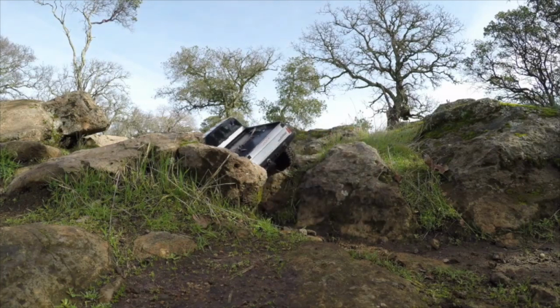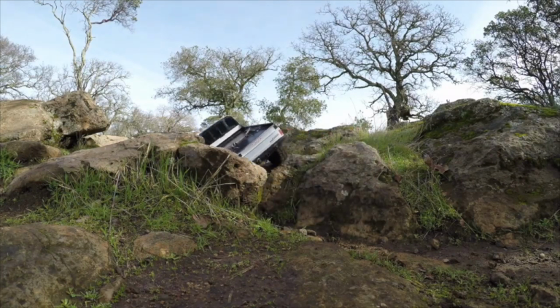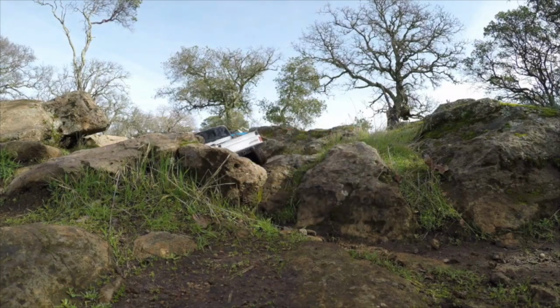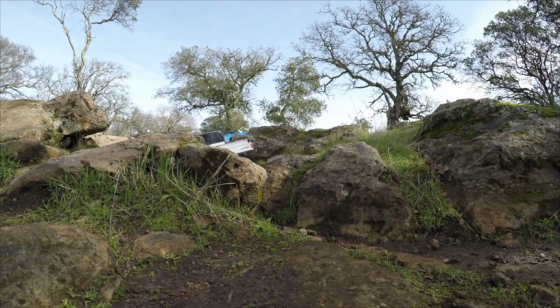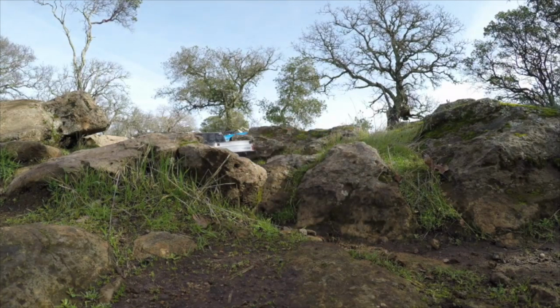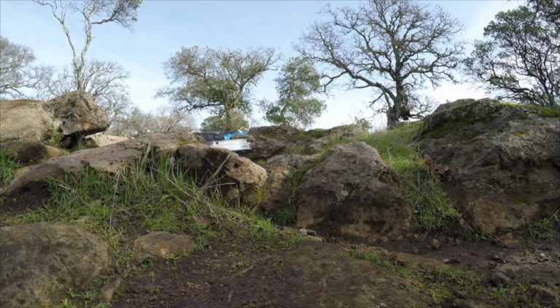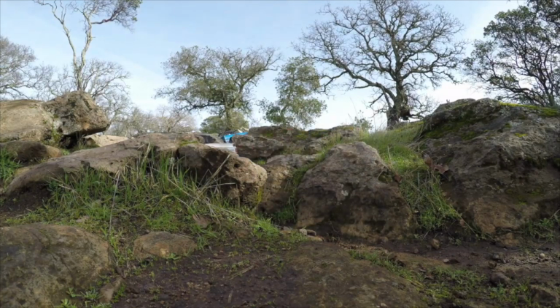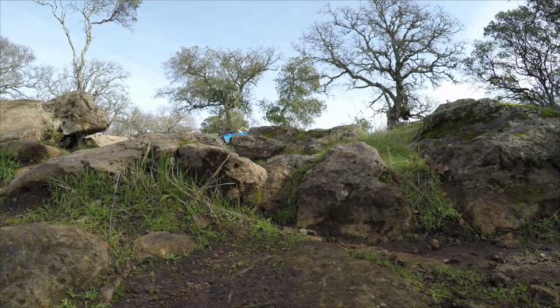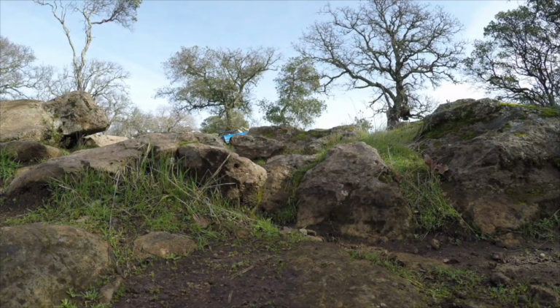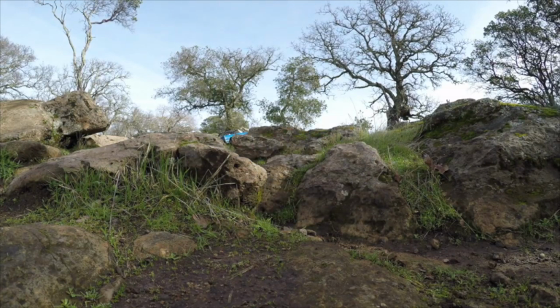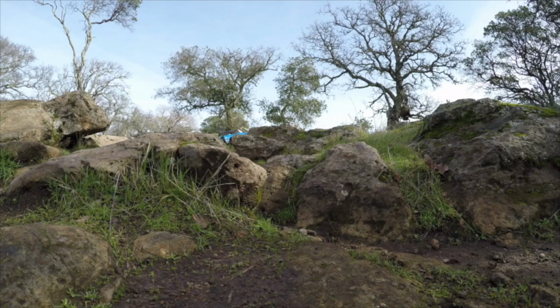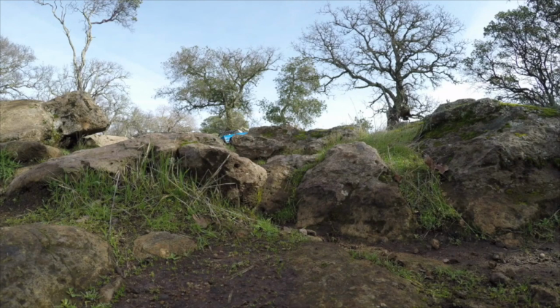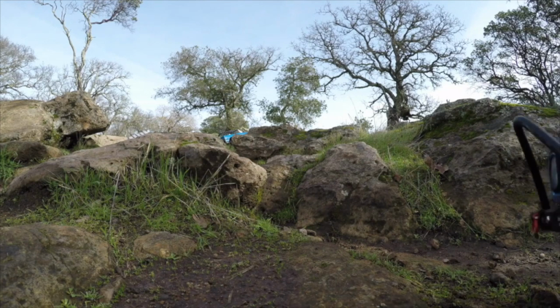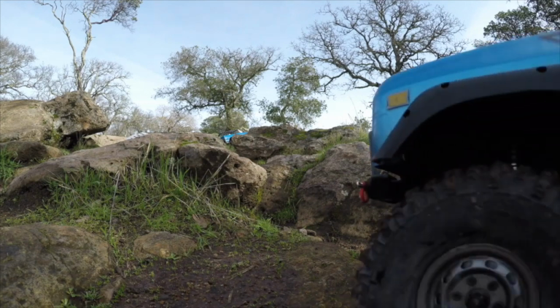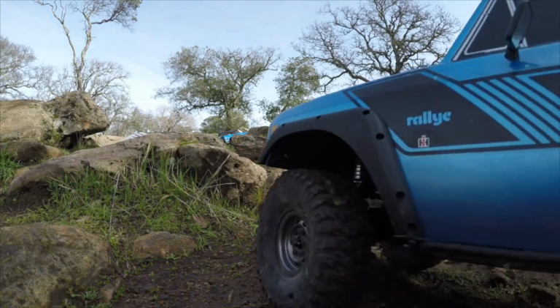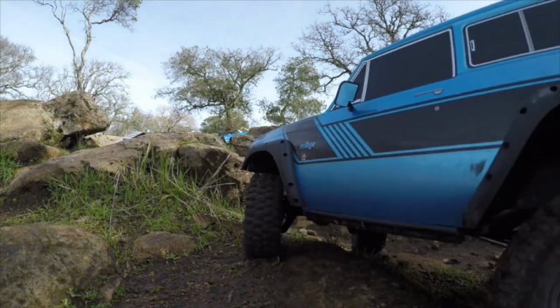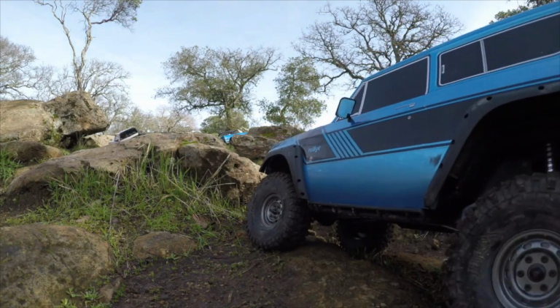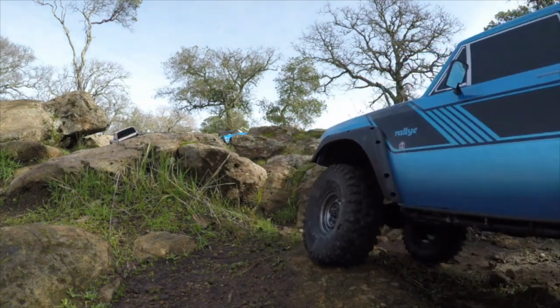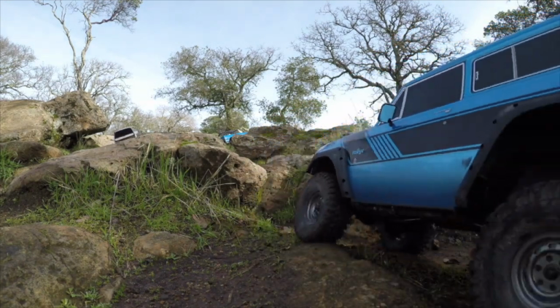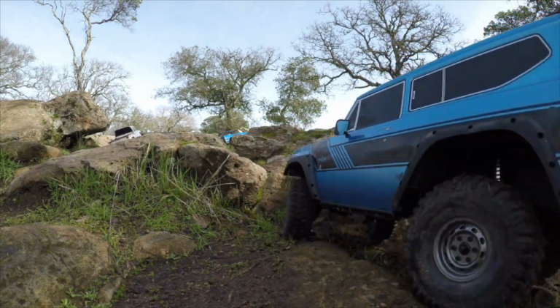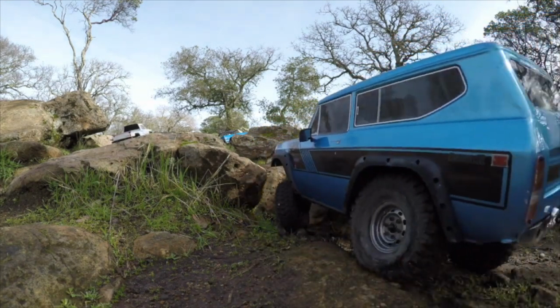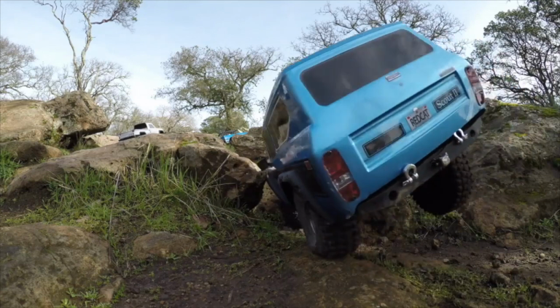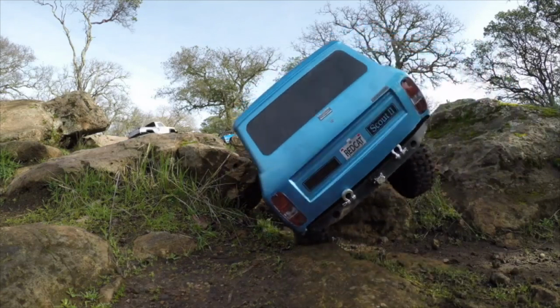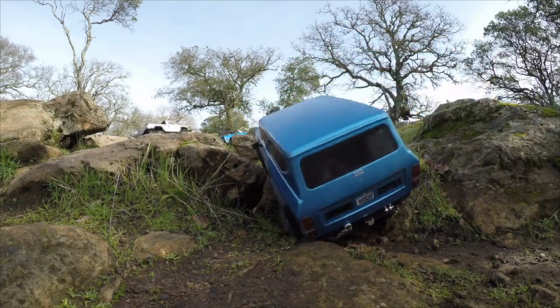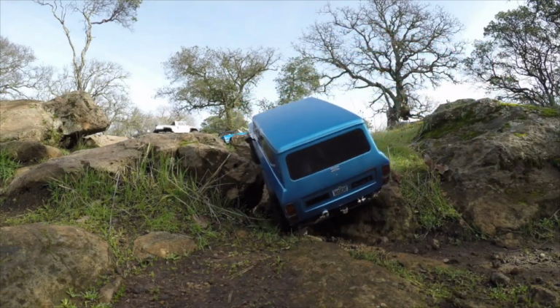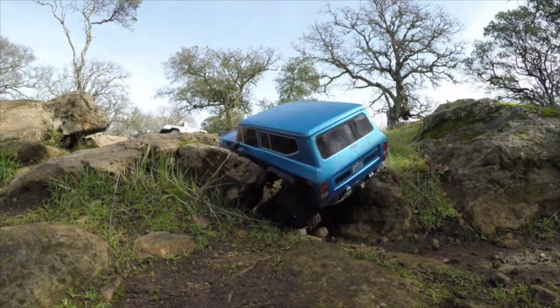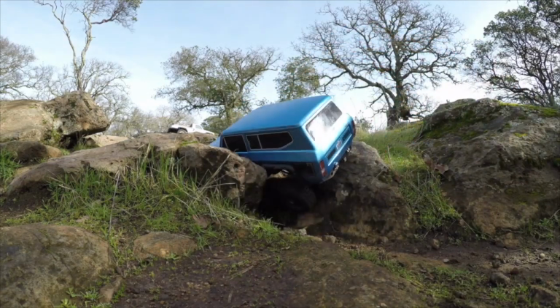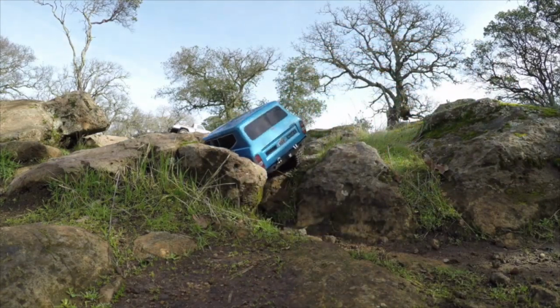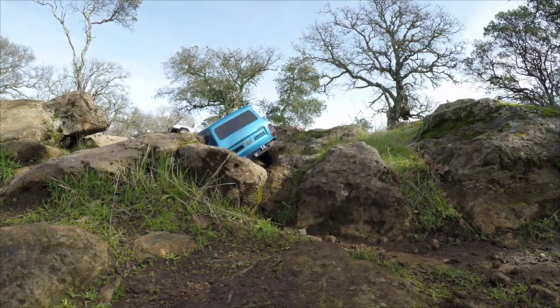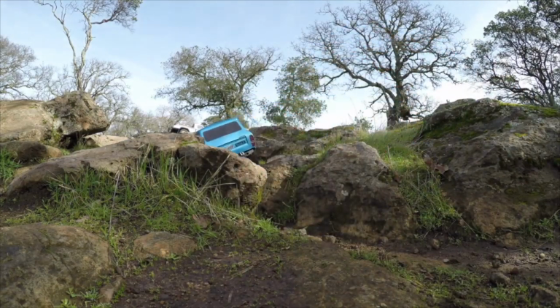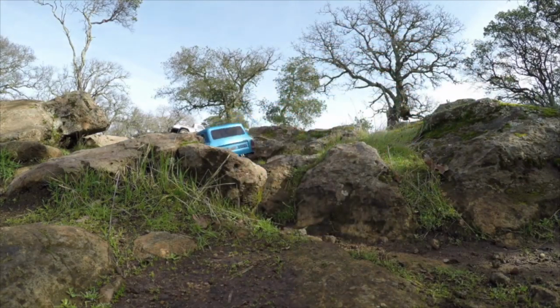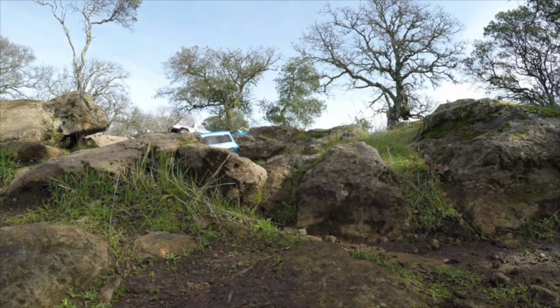First one is a Traxxas TRX4 kit with a Toyota body. Next one is the Red Cat Gen 8 with Proline Hi-Rex tires.